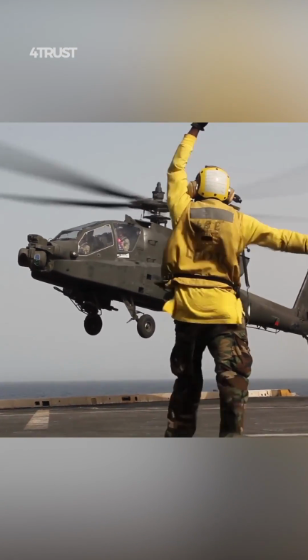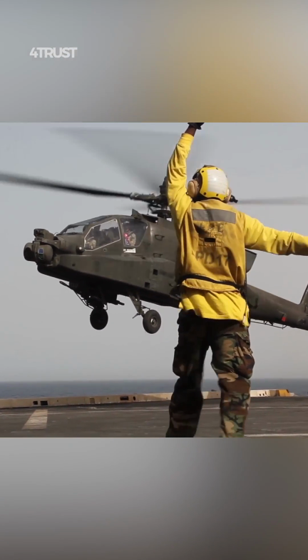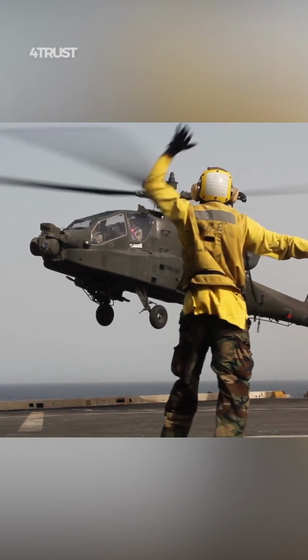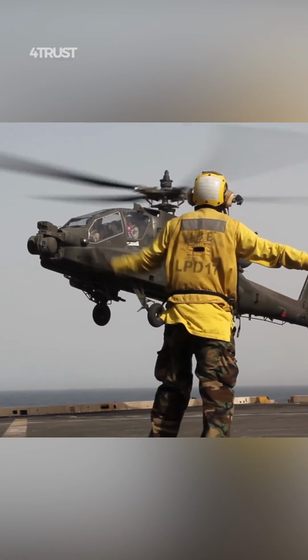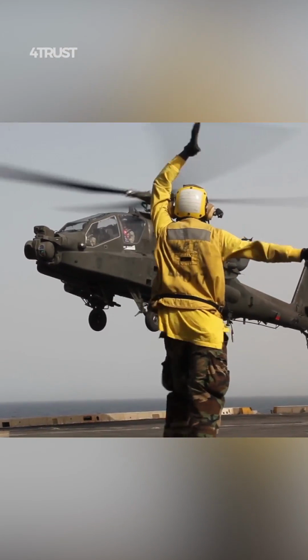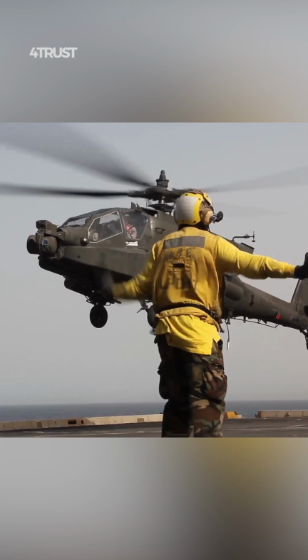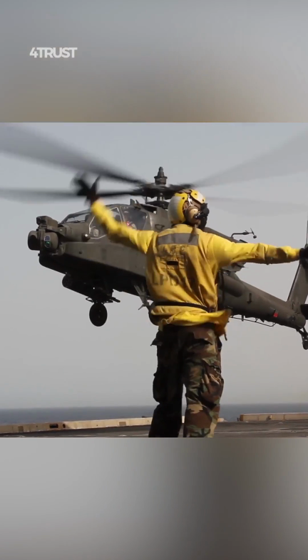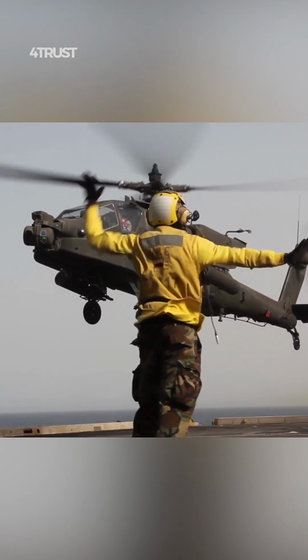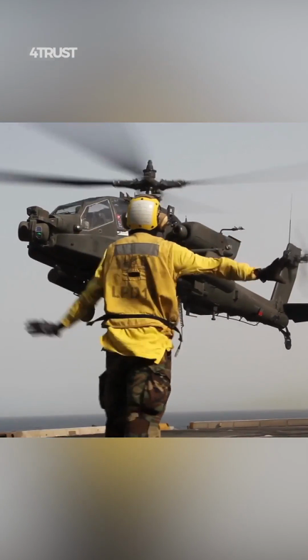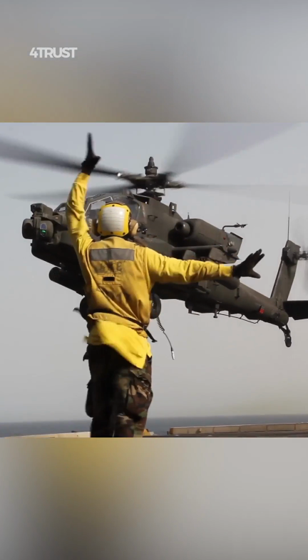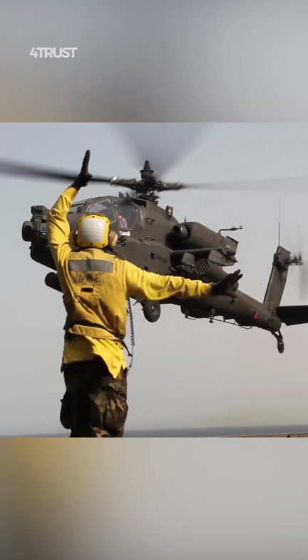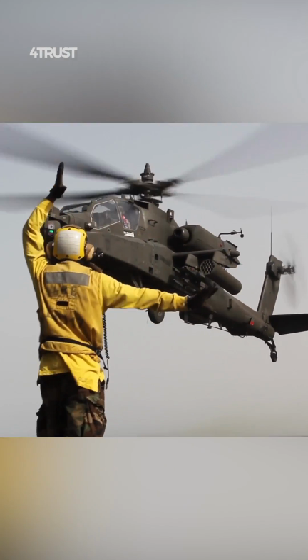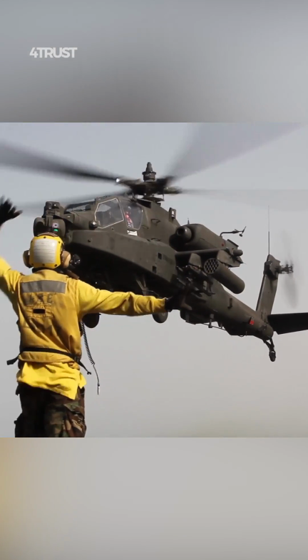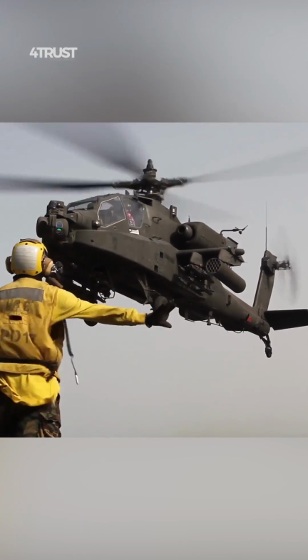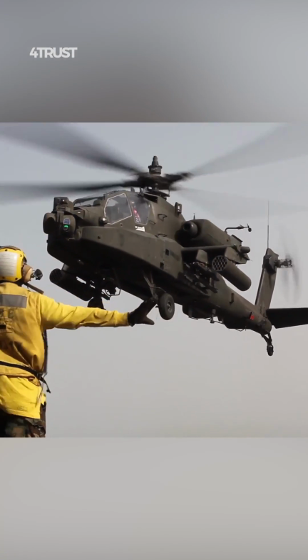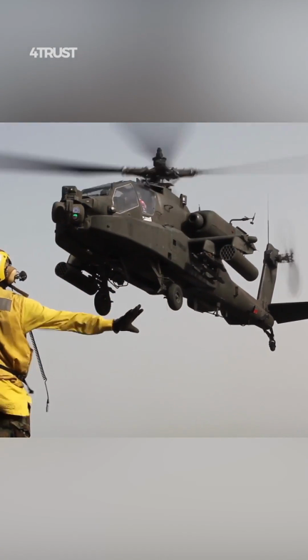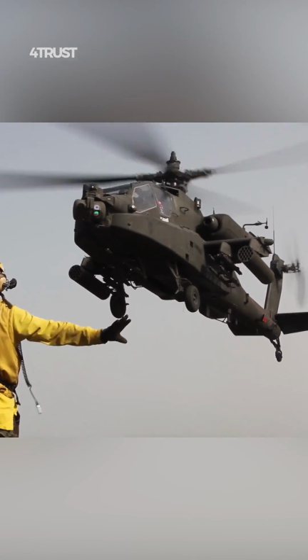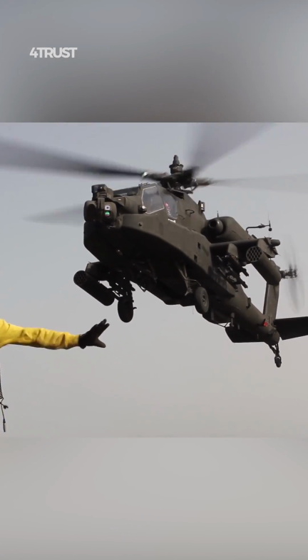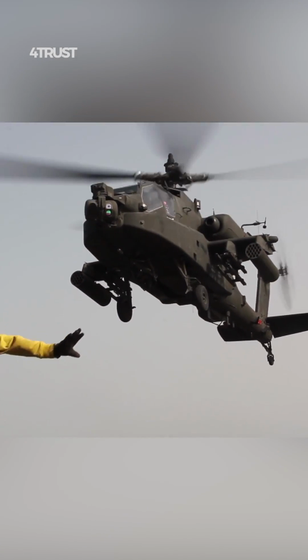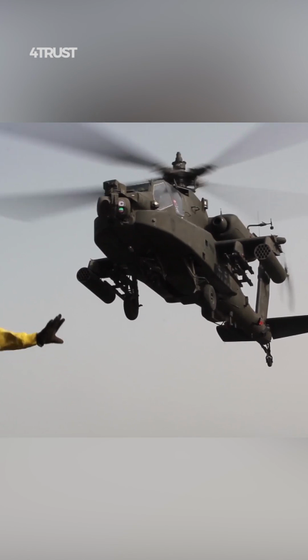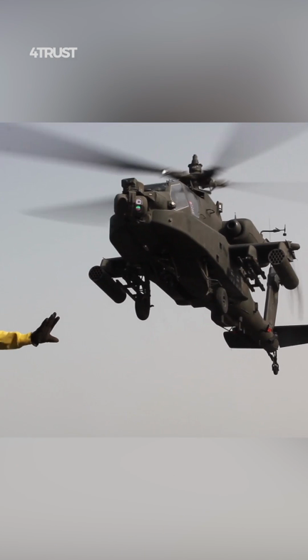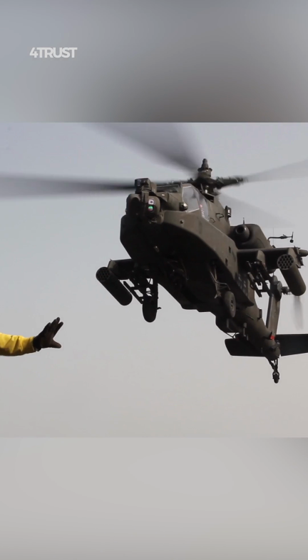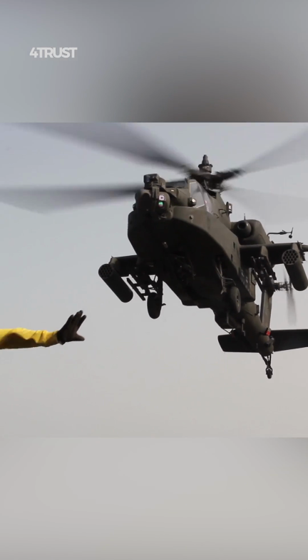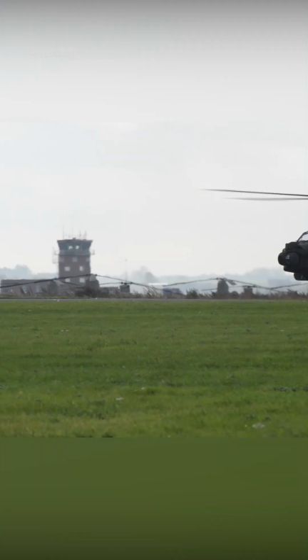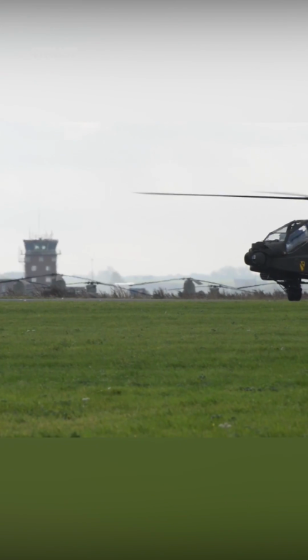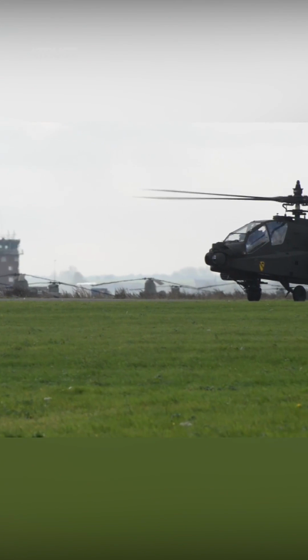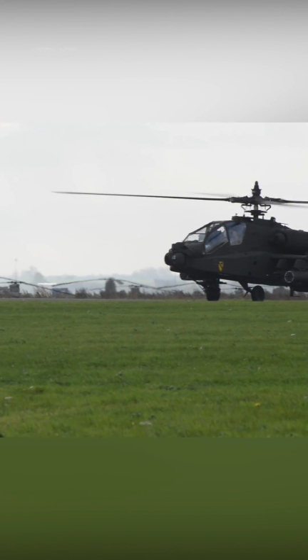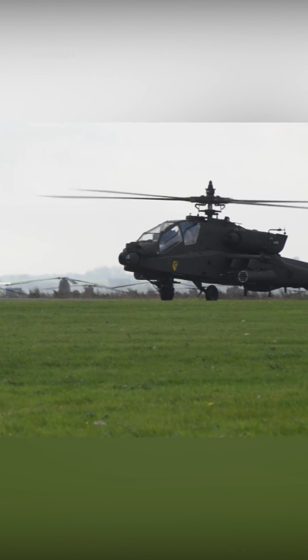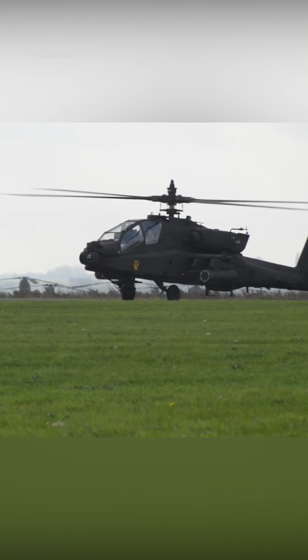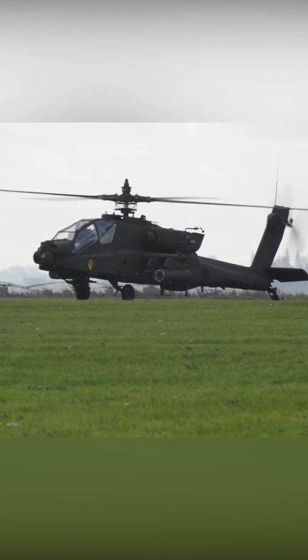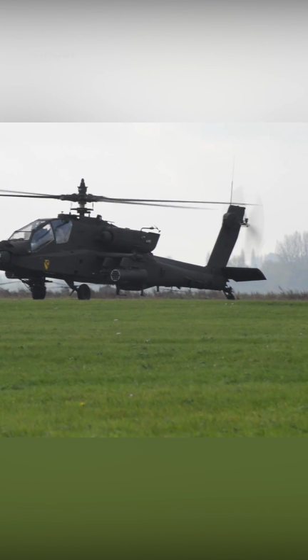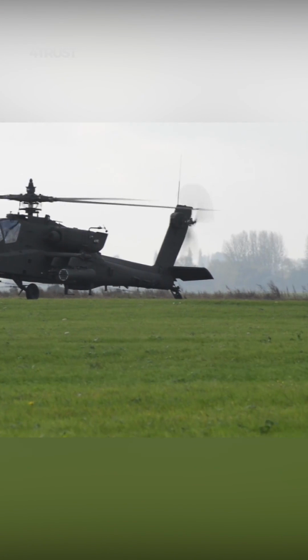The AH-64 can perform a variety of roles, including anti-armor, close-air support, reconnaissance, and escort missions. Its flexibility makes it suitable for a wide range of combat scenarios.